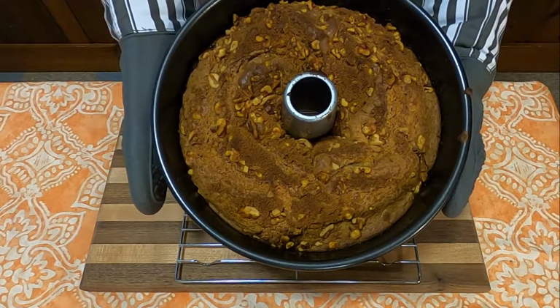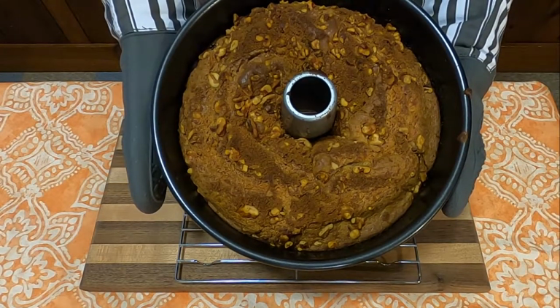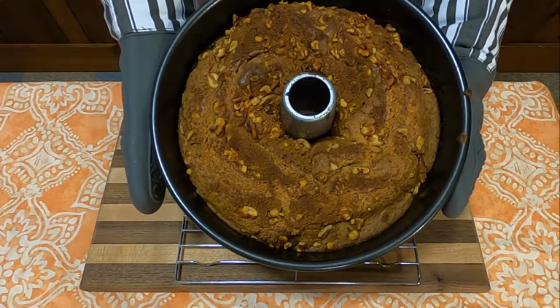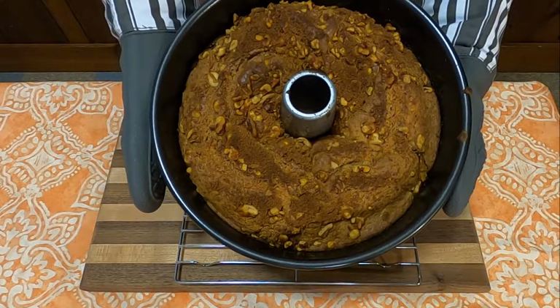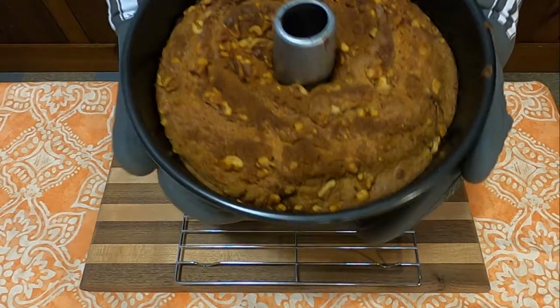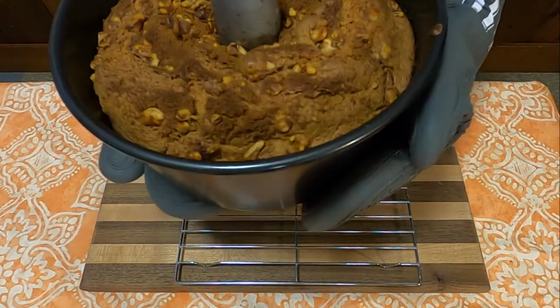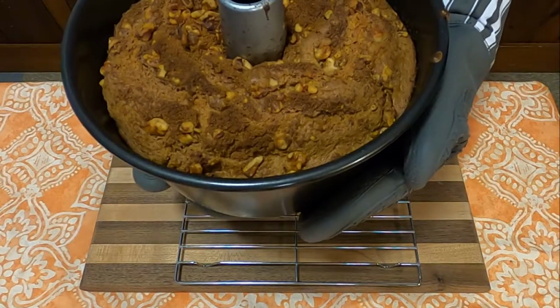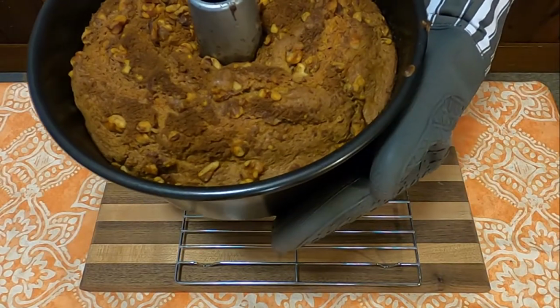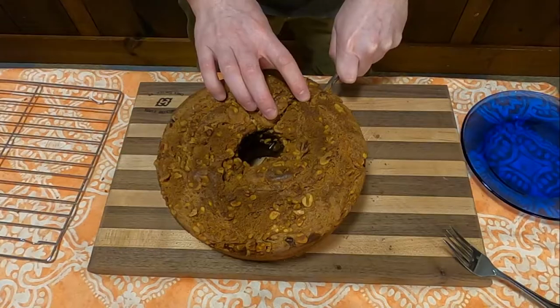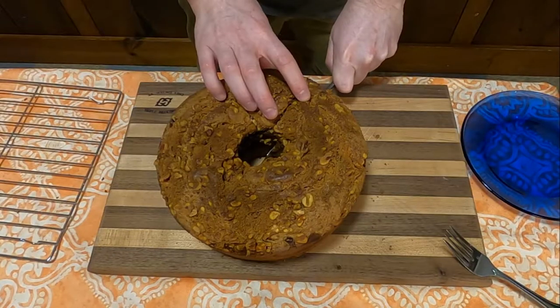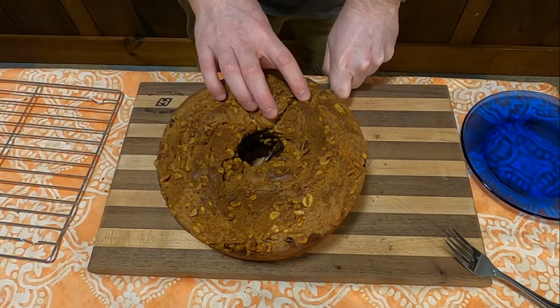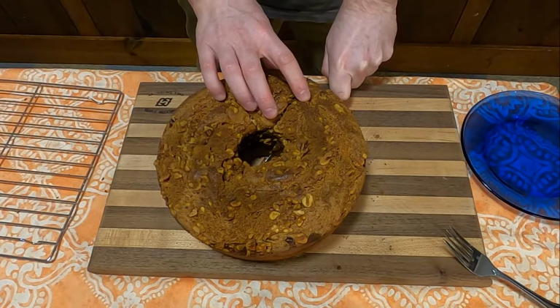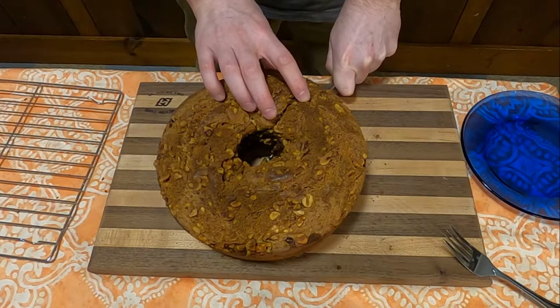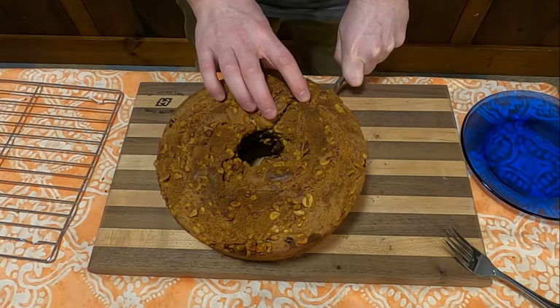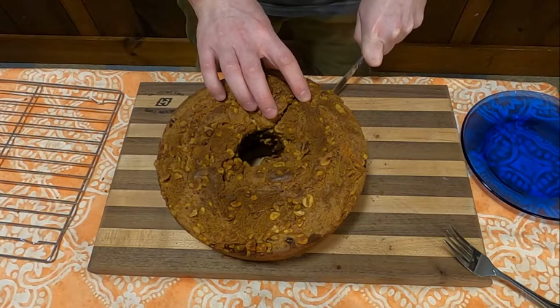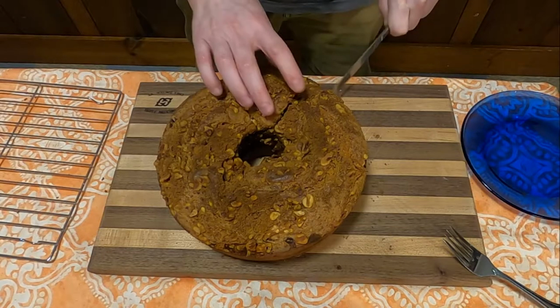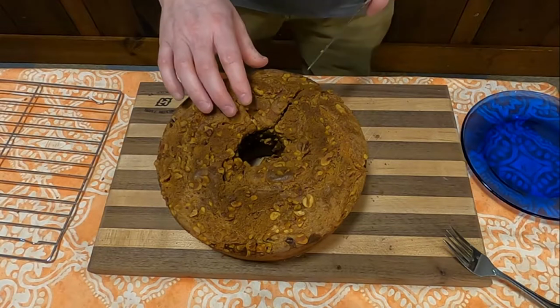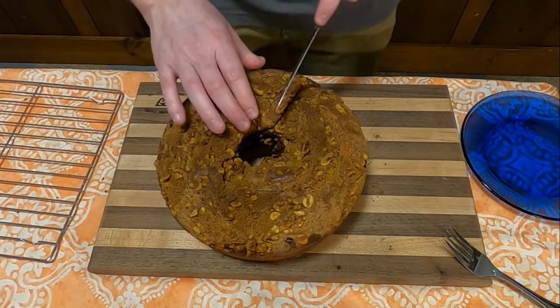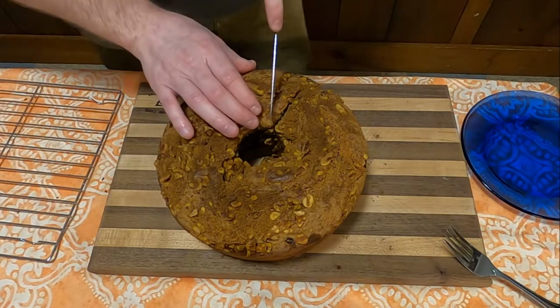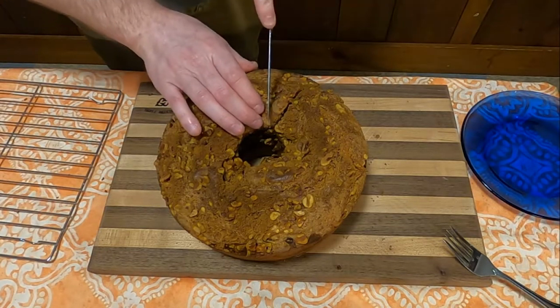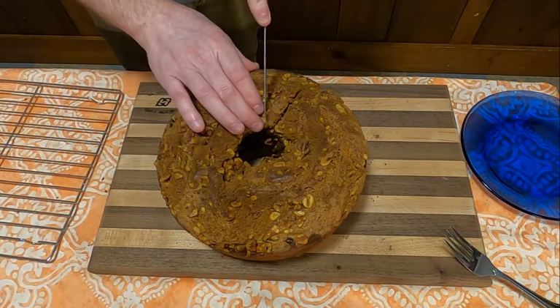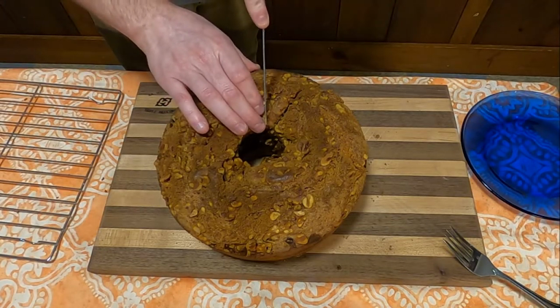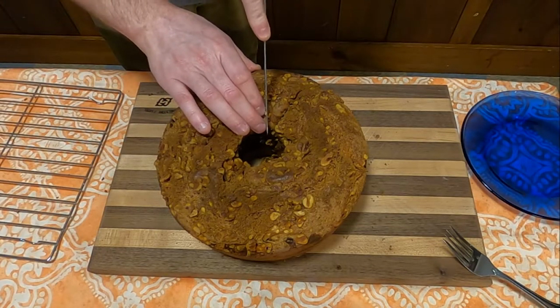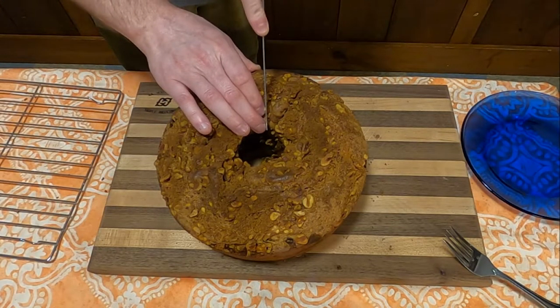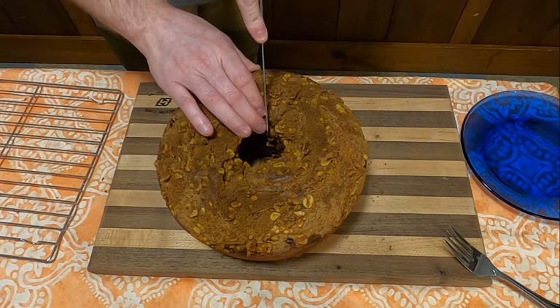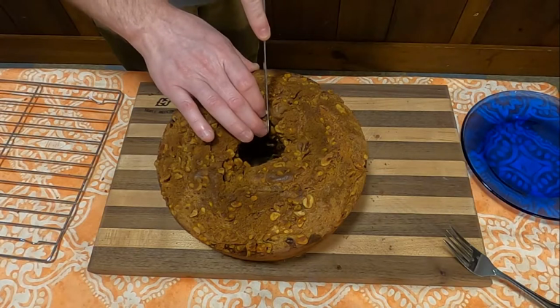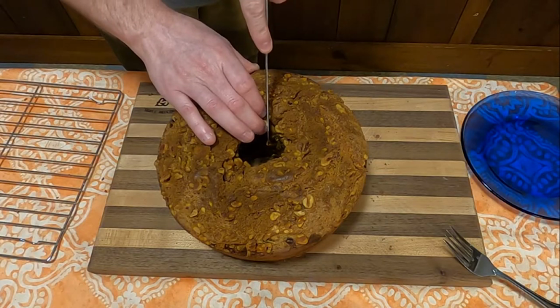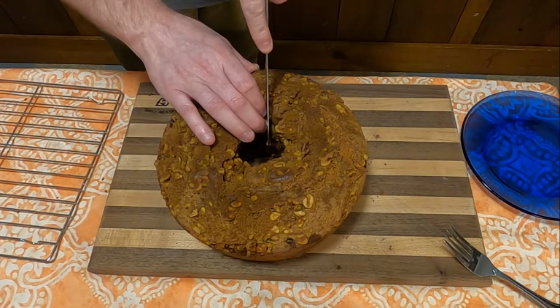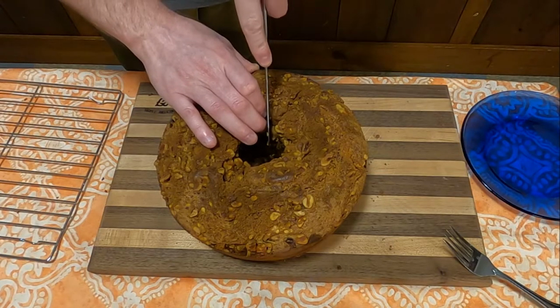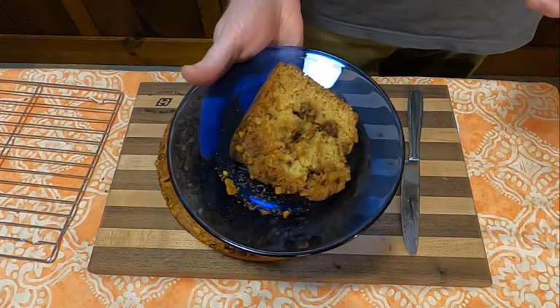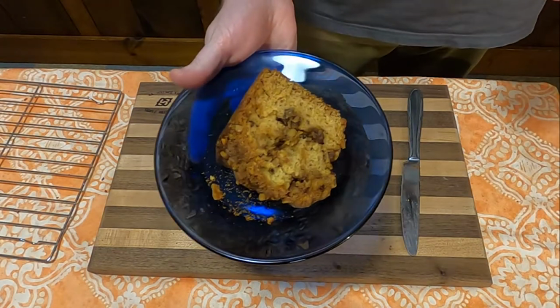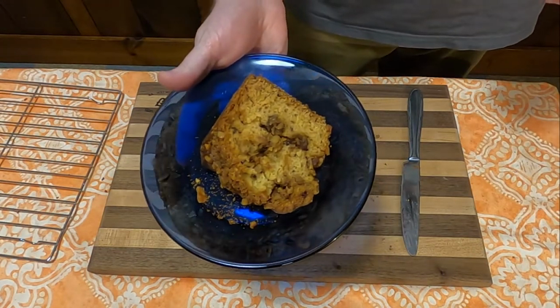And there you go — sour cream coffee cake. You're going to want to let this cool as best you can before you actually eat it. Take it out of the tube pan, put it on a wire rack, let it cool, and then dig in.